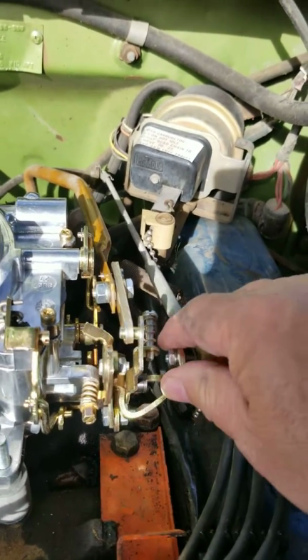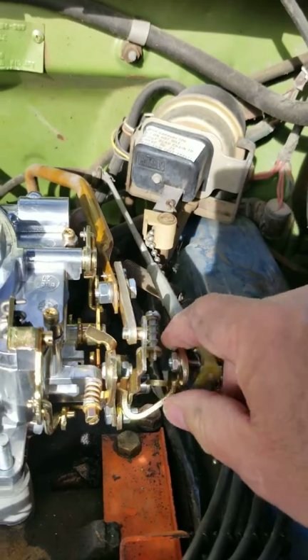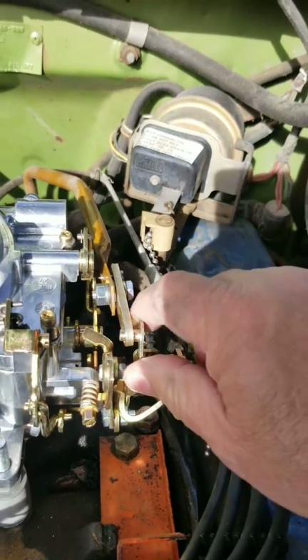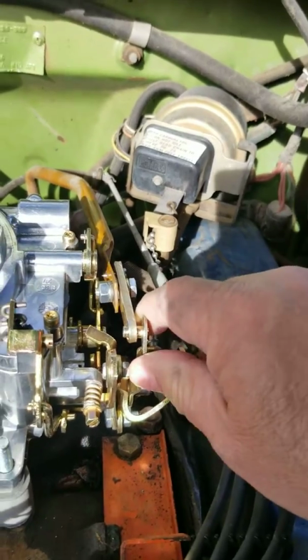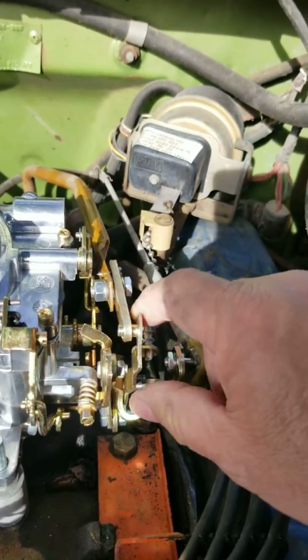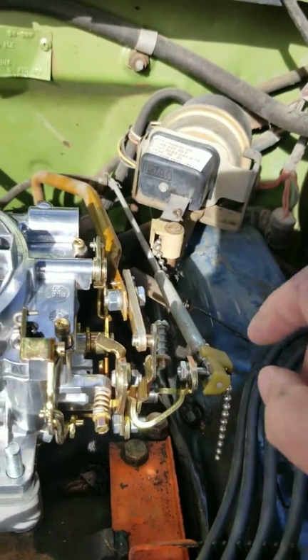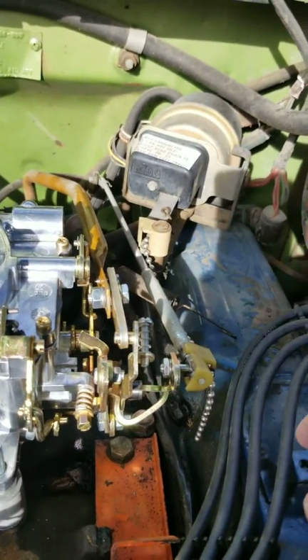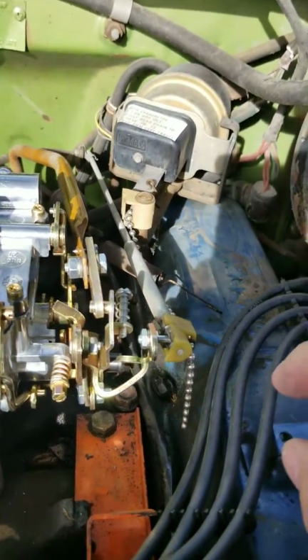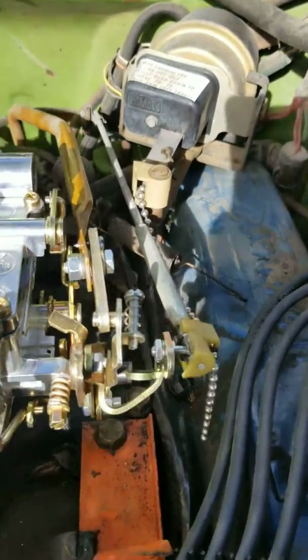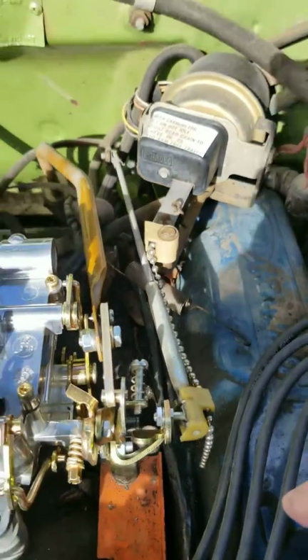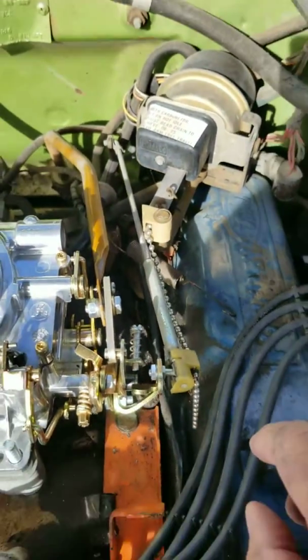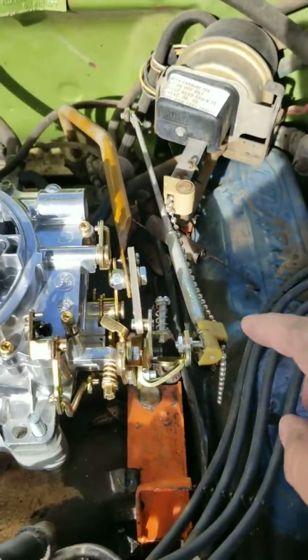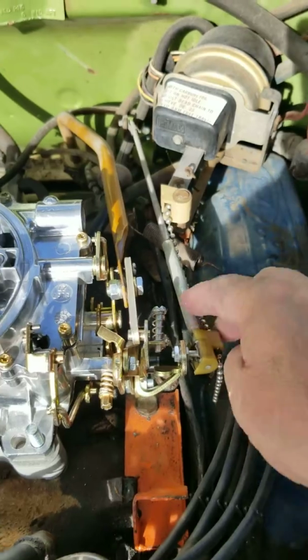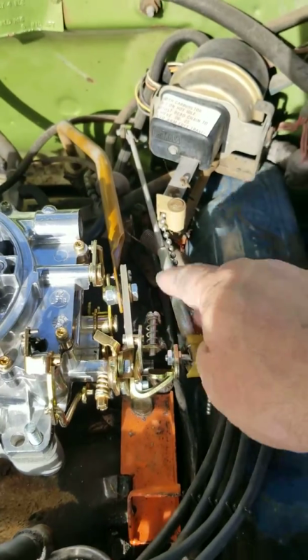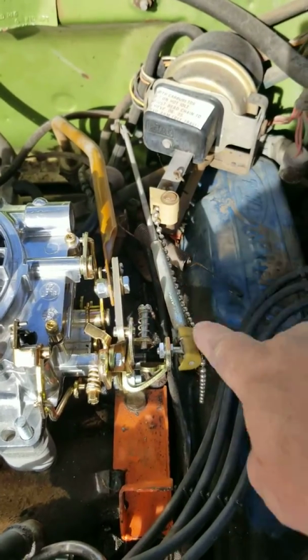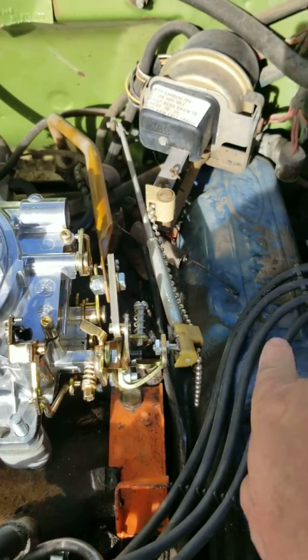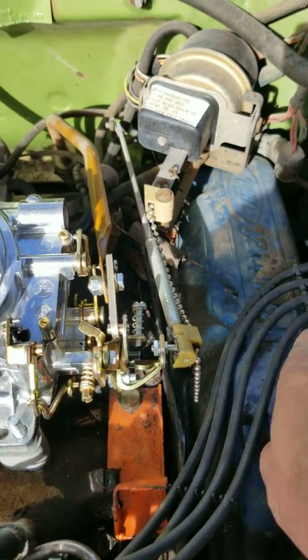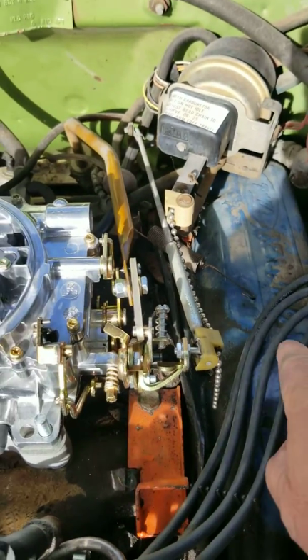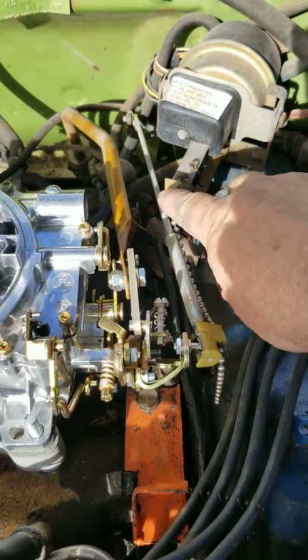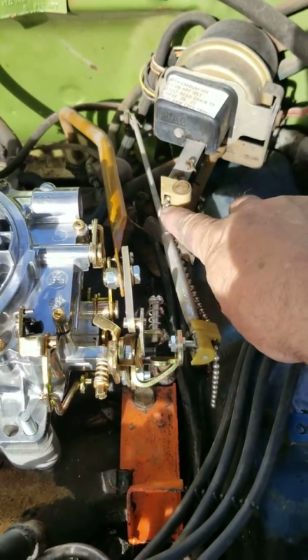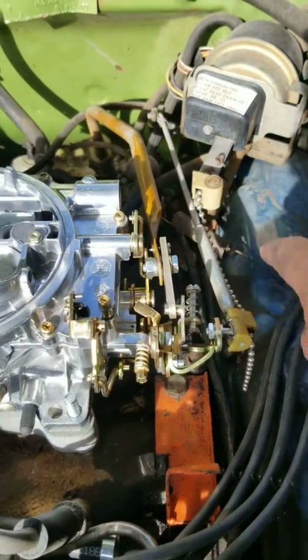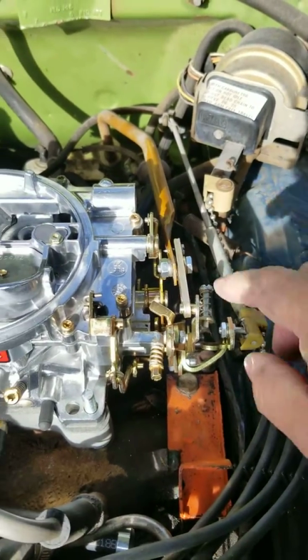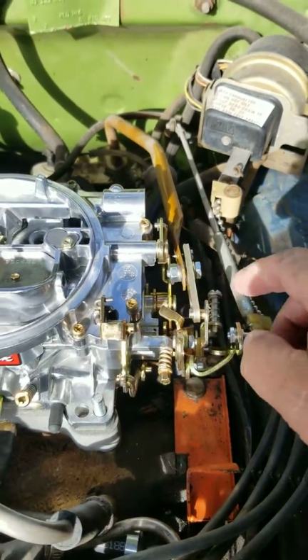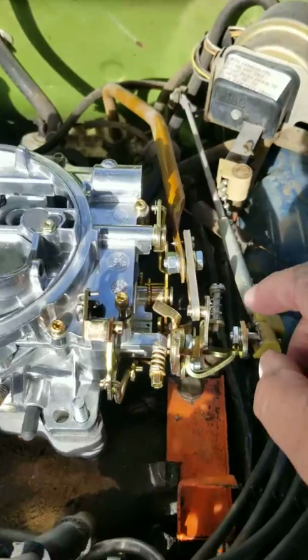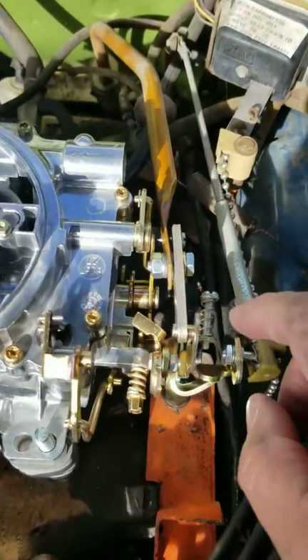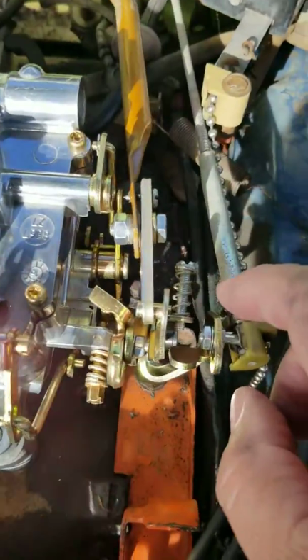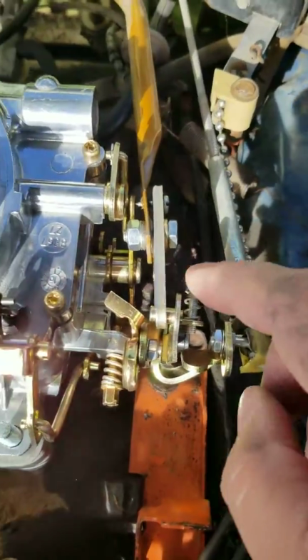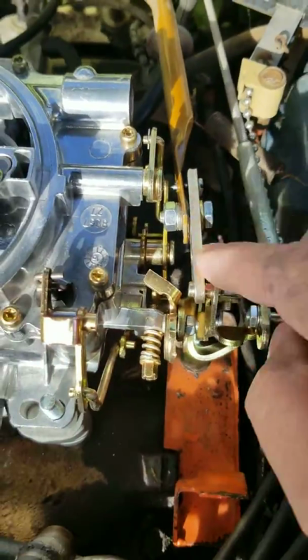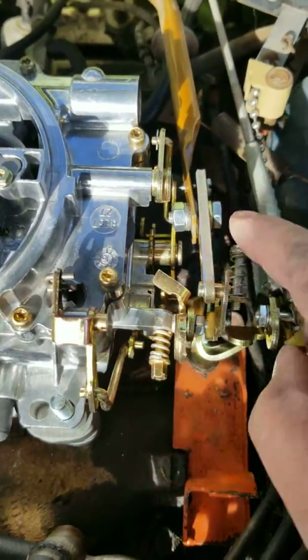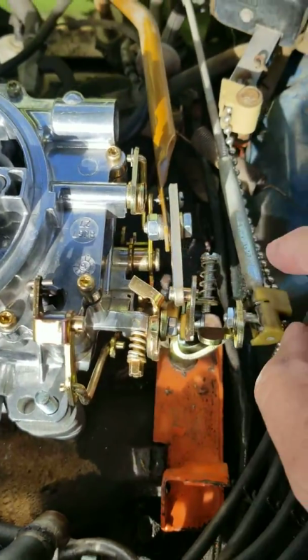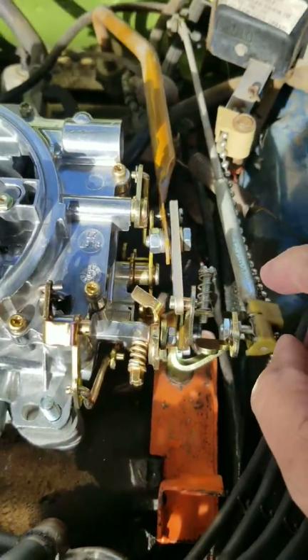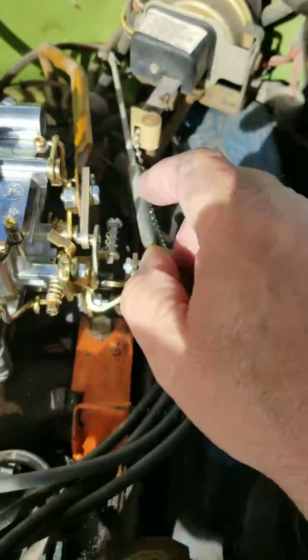Anyway, that's my deal. As you can see, this is bent way over this way and it's rubbing here, and this is not aligned at all — it's kind of tweaked. I just don't know.